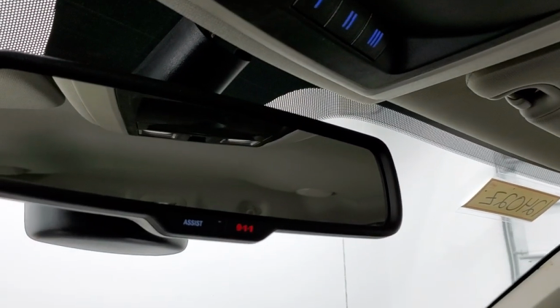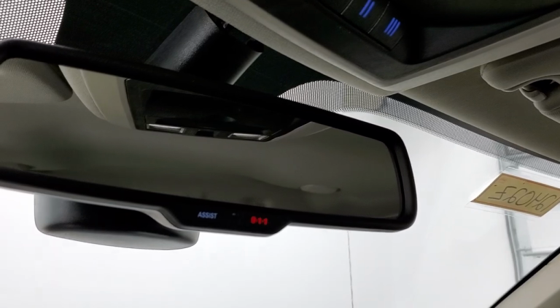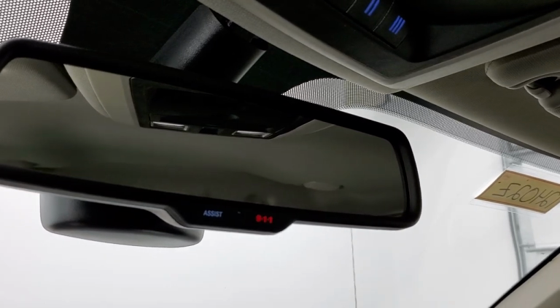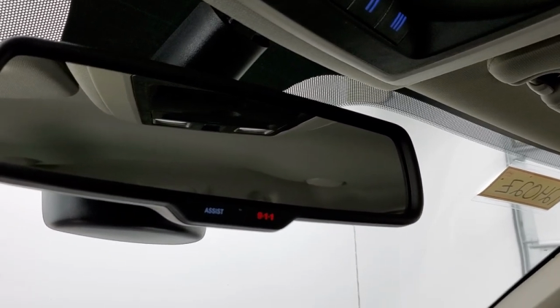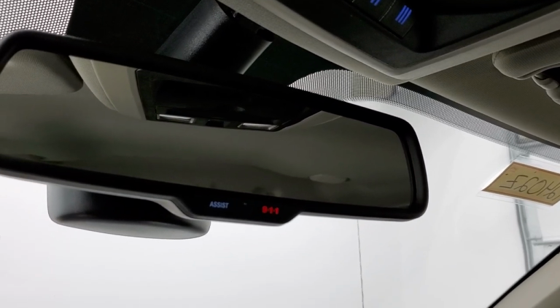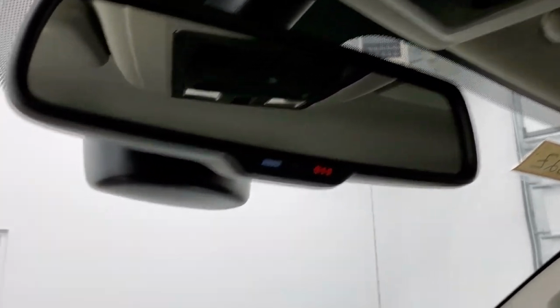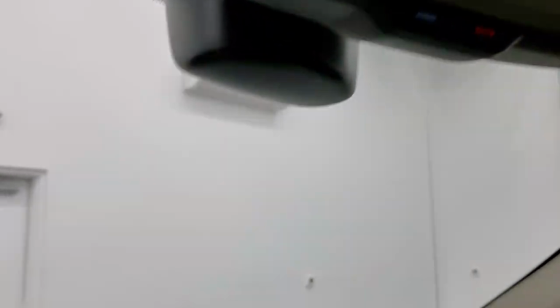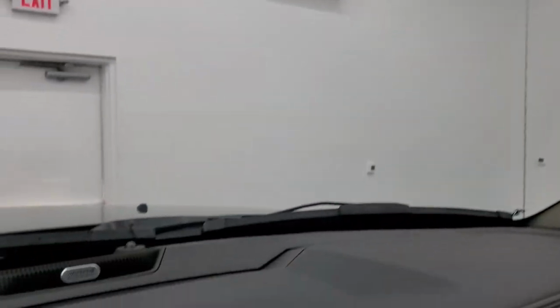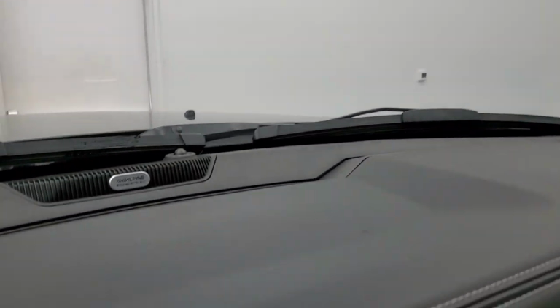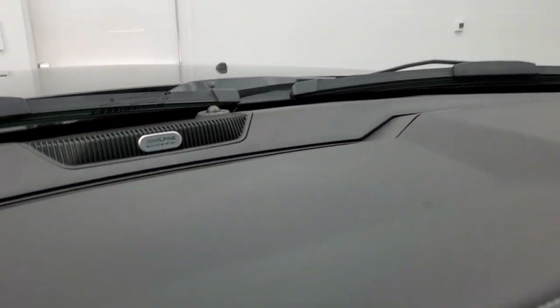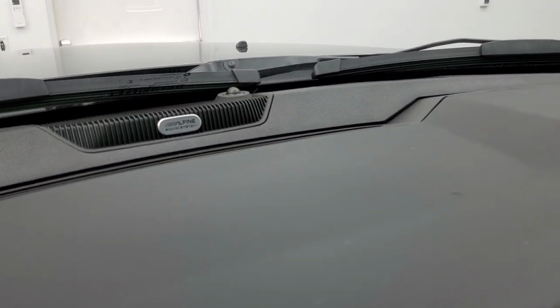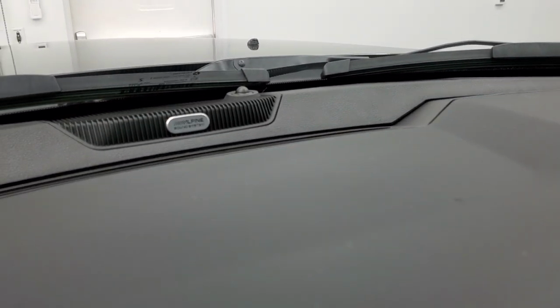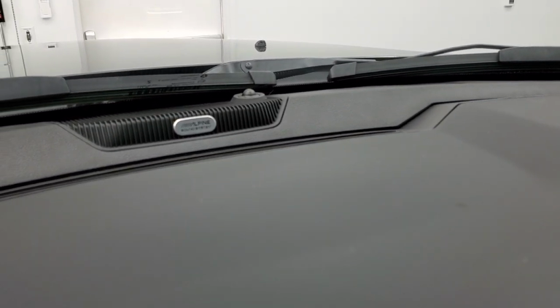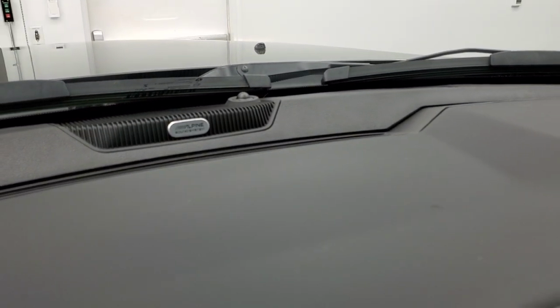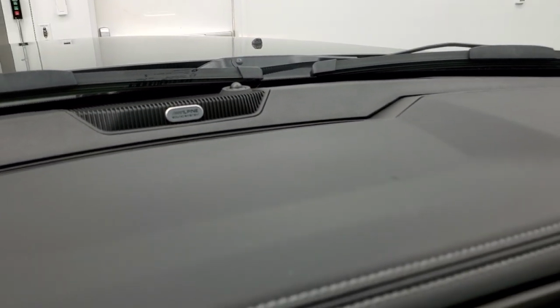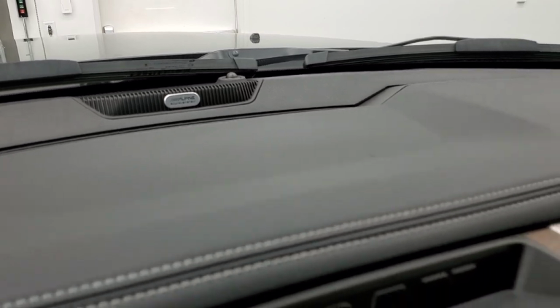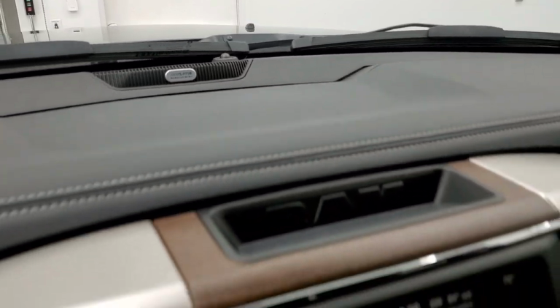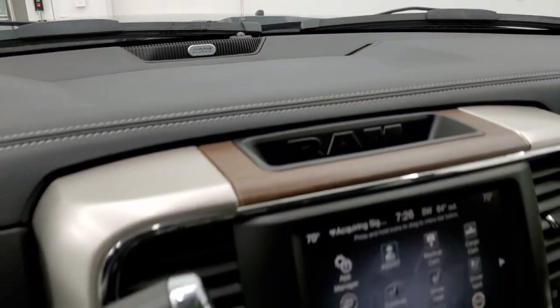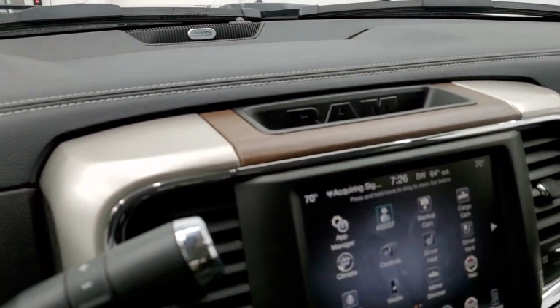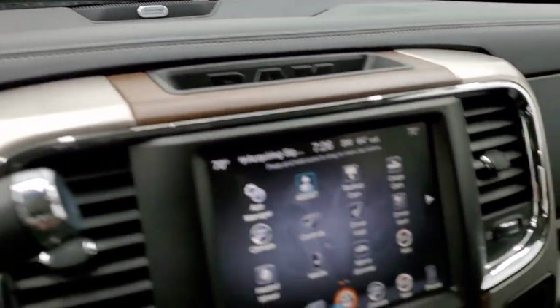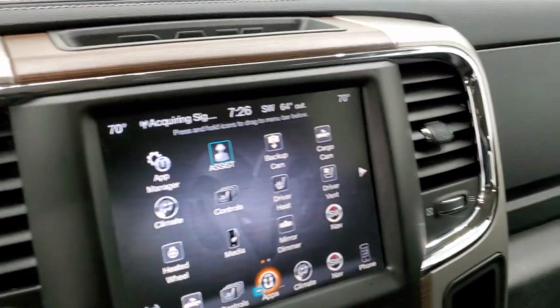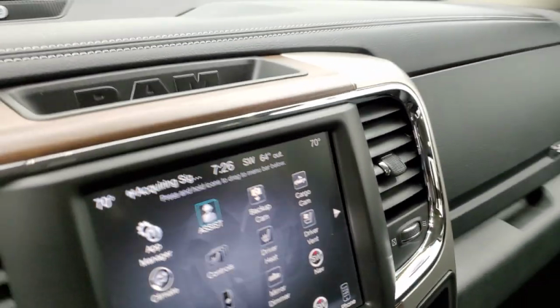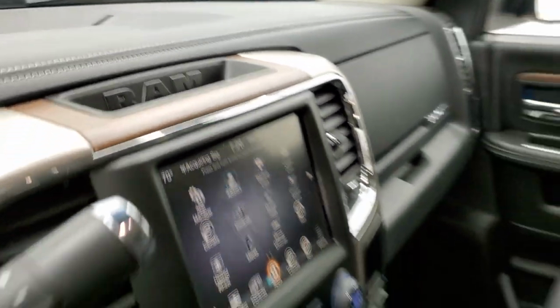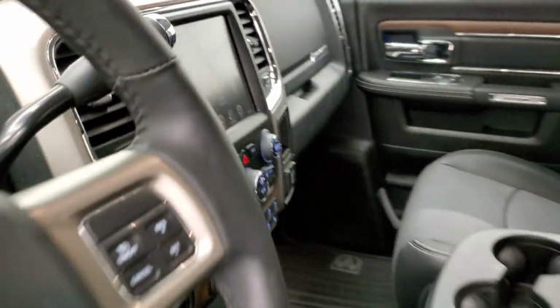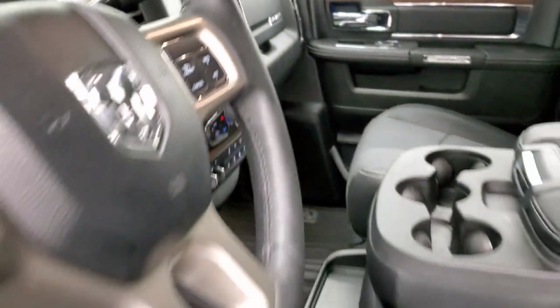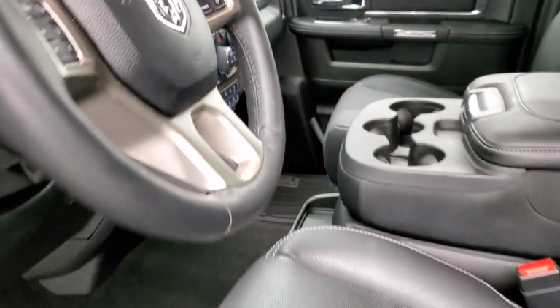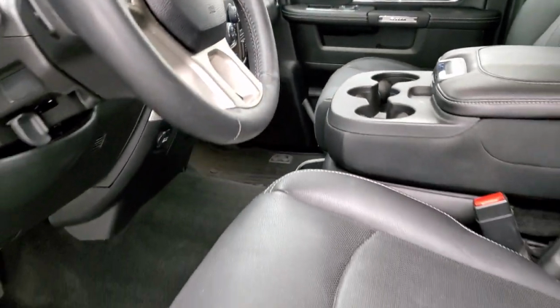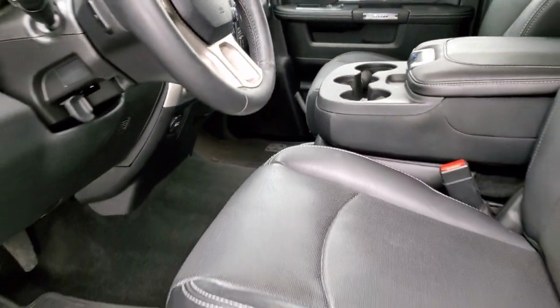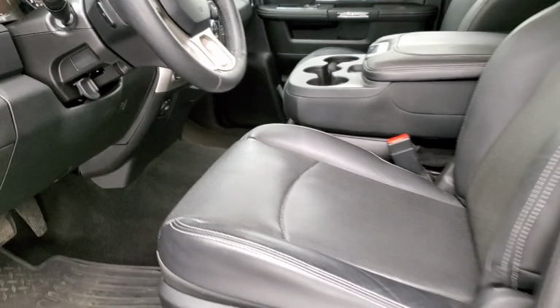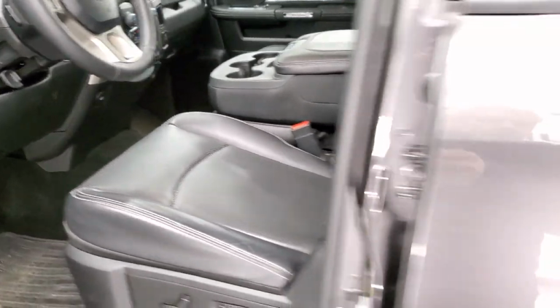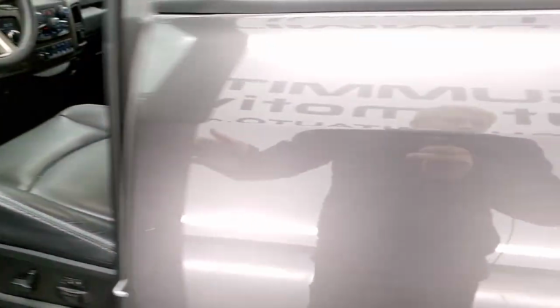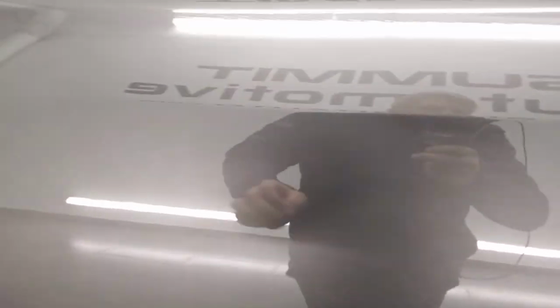The headliner is in nice shape, and you get map lights up here, a power sliding rear window button, and HomeLink buttons for your garage door, security systems, and lighting. It has assist and 911 buttons in the mirror and the Alpine premium sound system. We'll take a quick look at the back seats and then start it up and look under the hood.